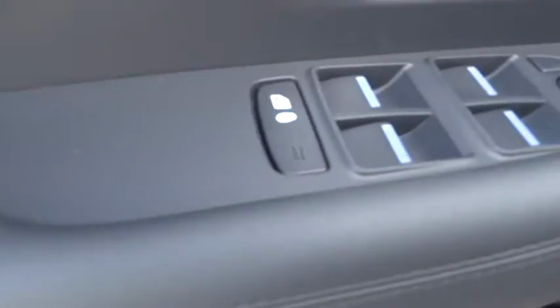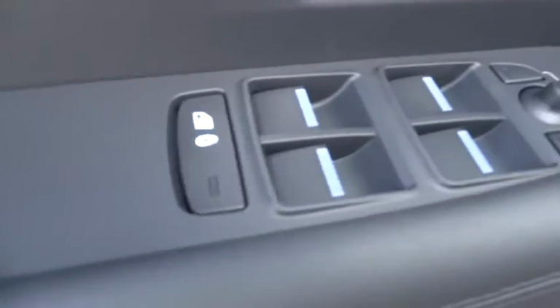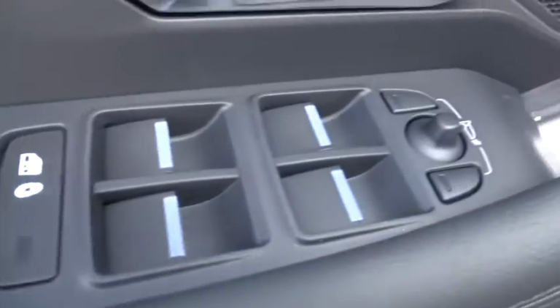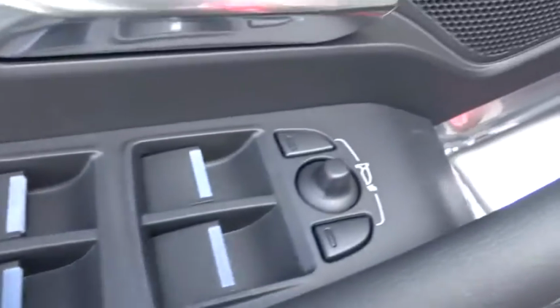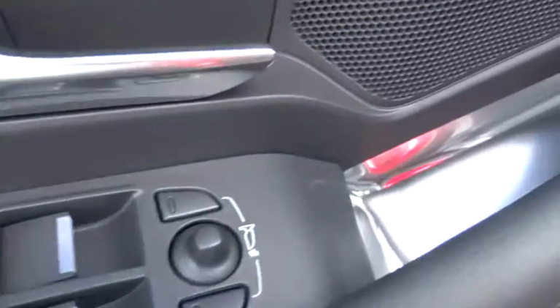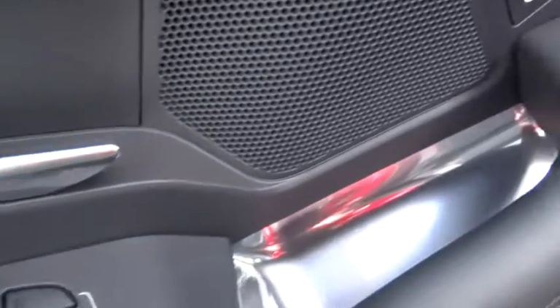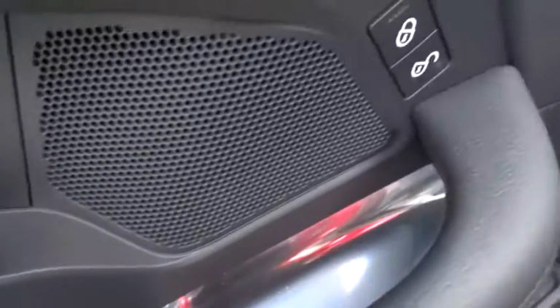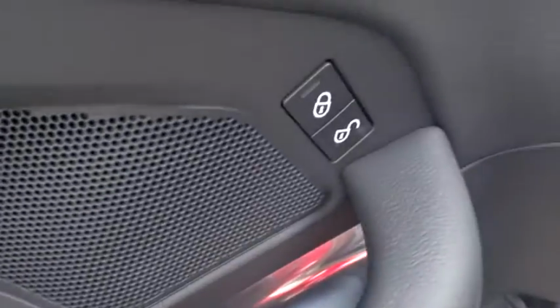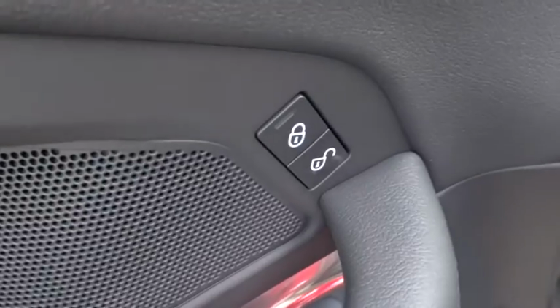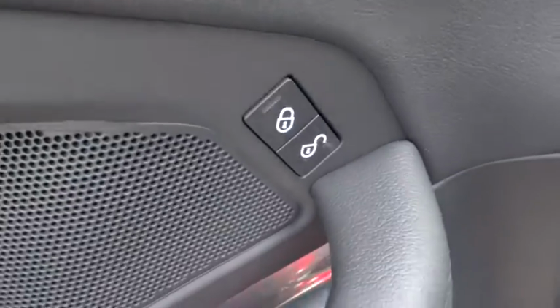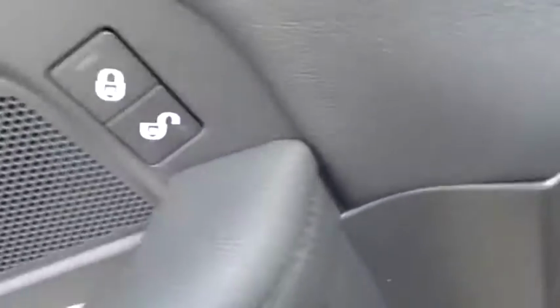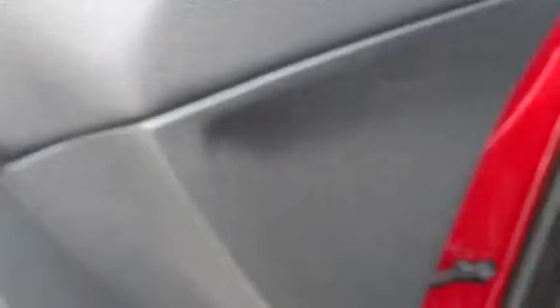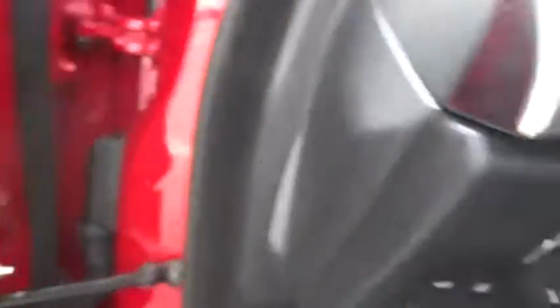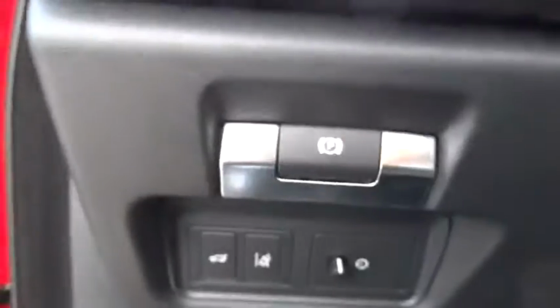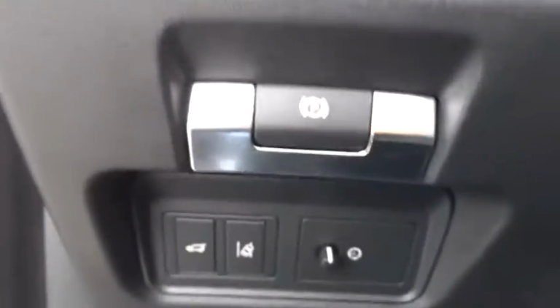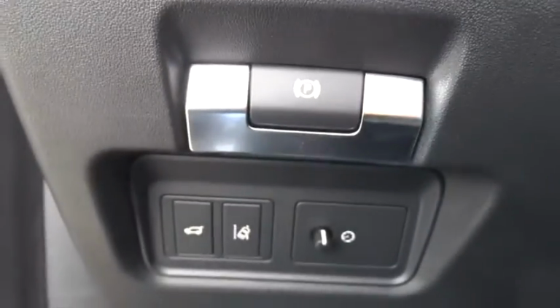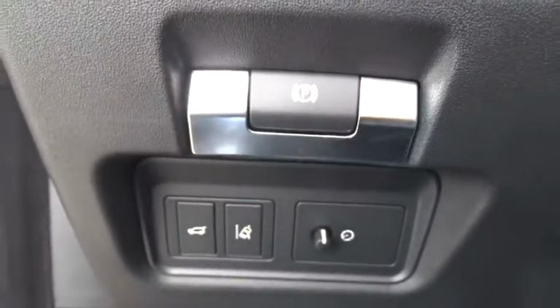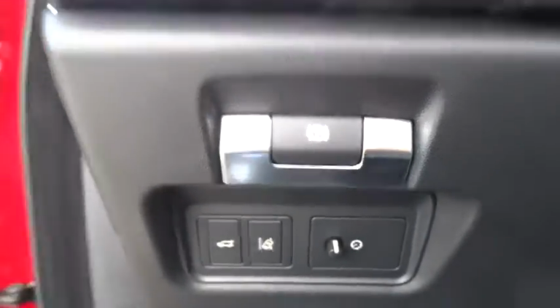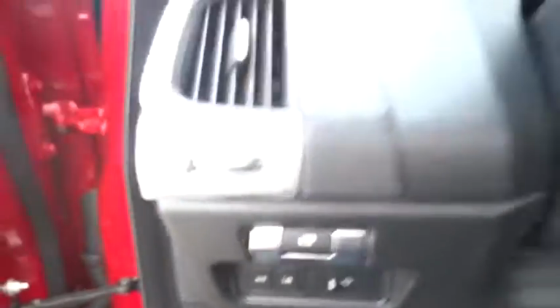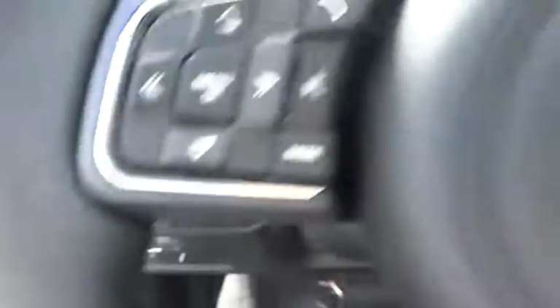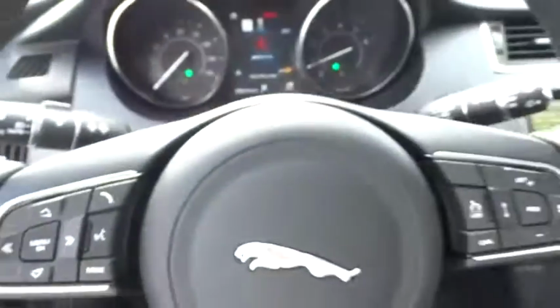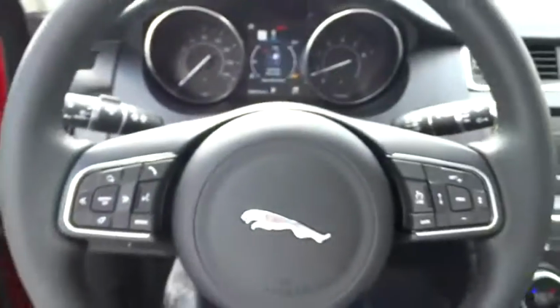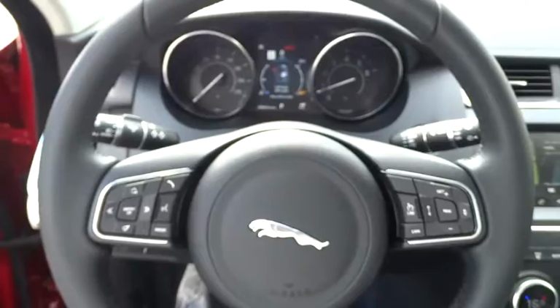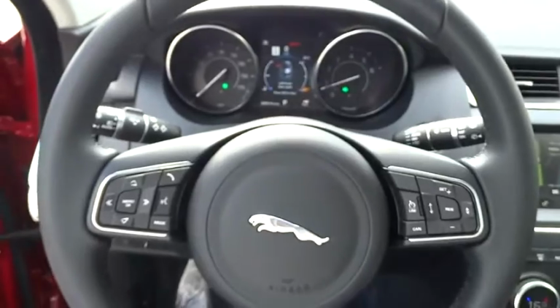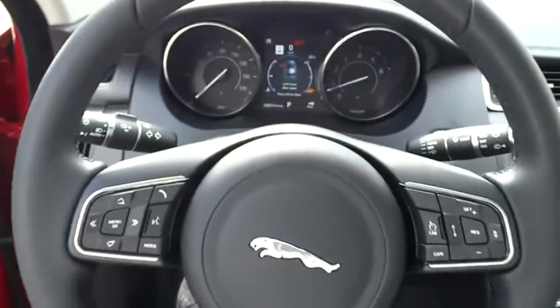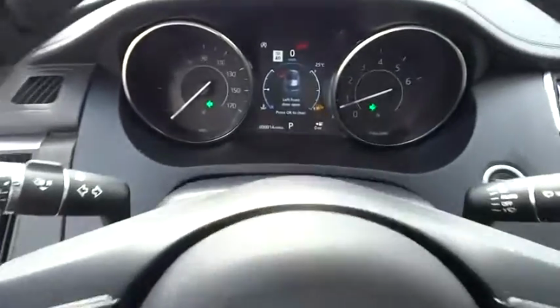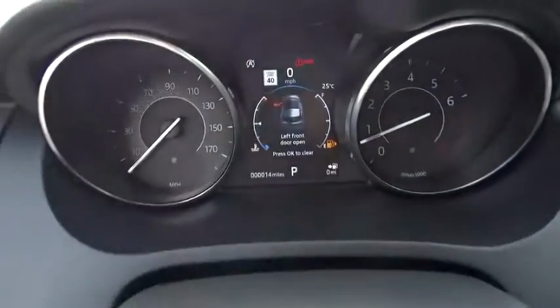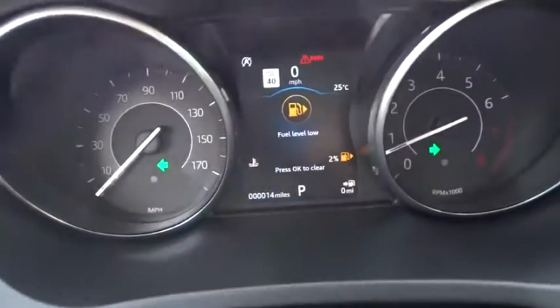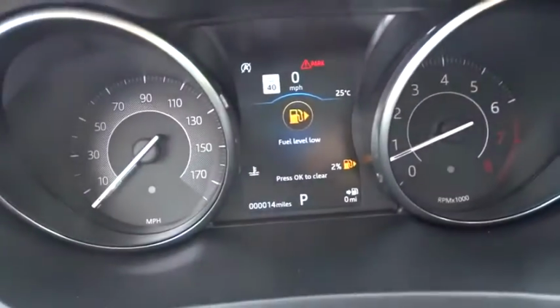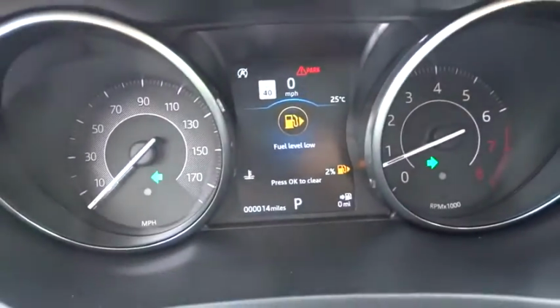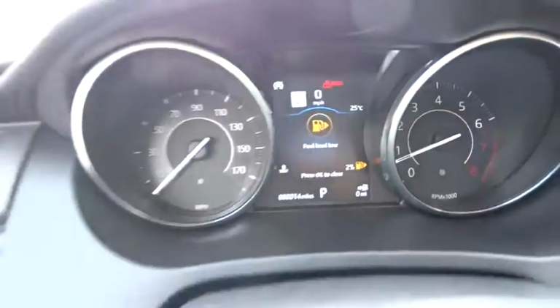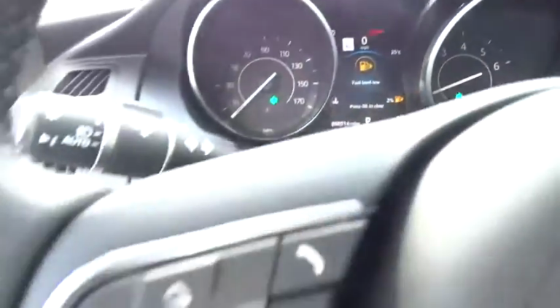Traction control, power passenger seat, keyless entry, leather wrapped steering wheel, dual airbags, HomeLink garage door opener, alloy wheels, power steering, four-wheel disc brakes, compass.